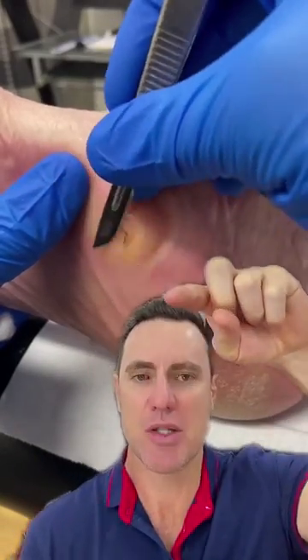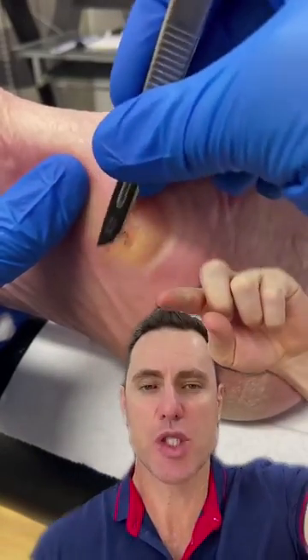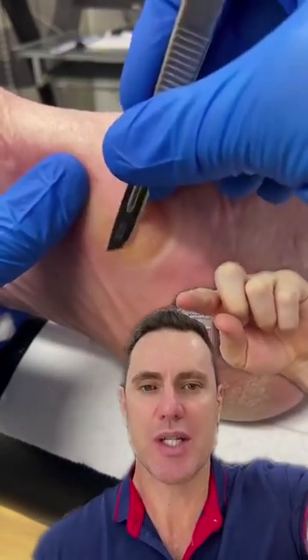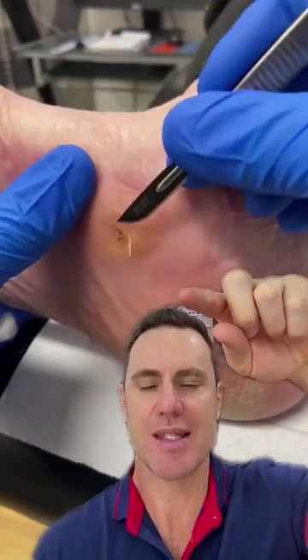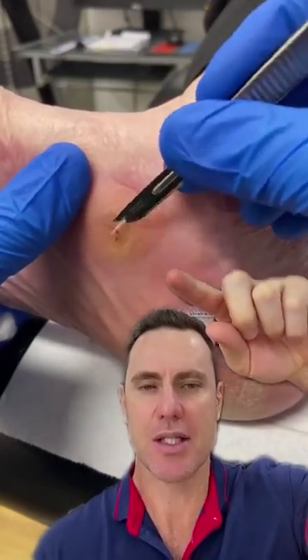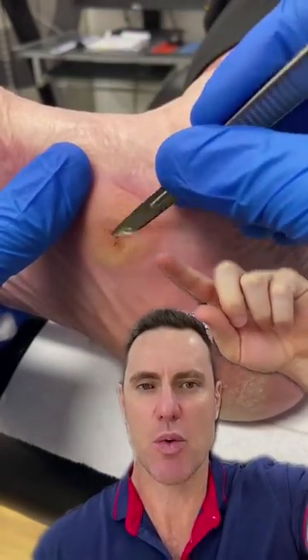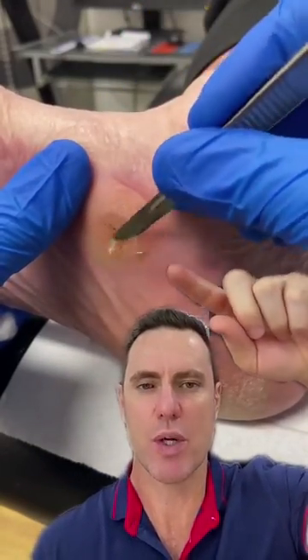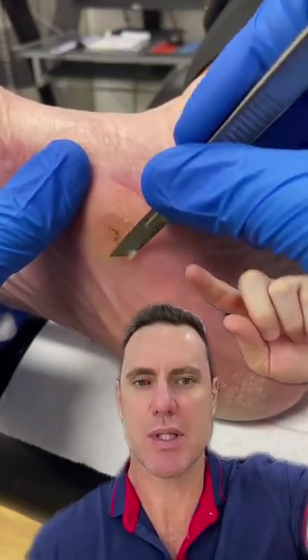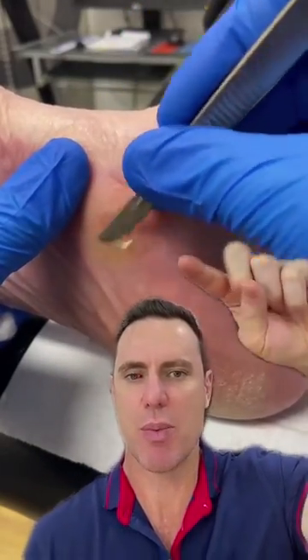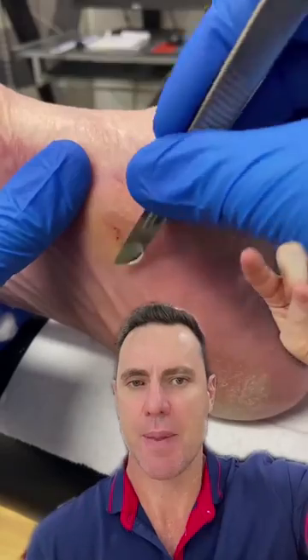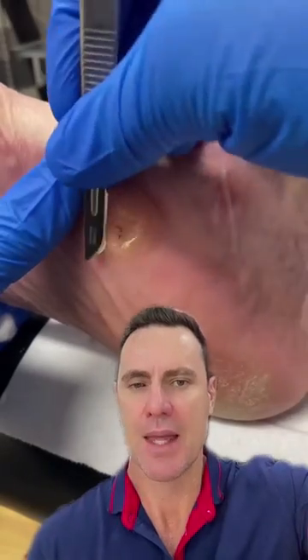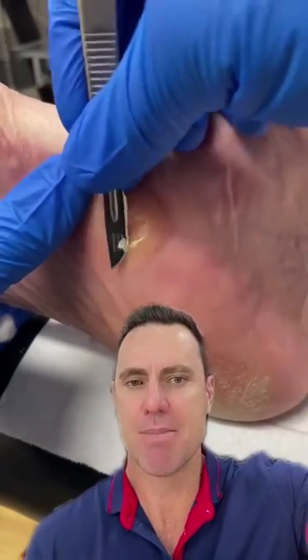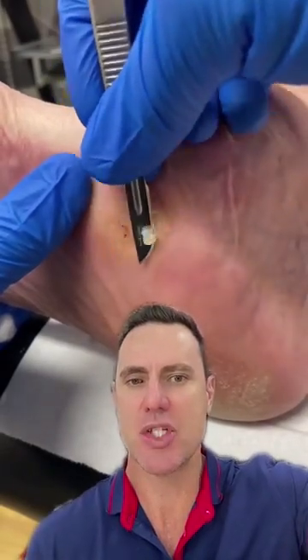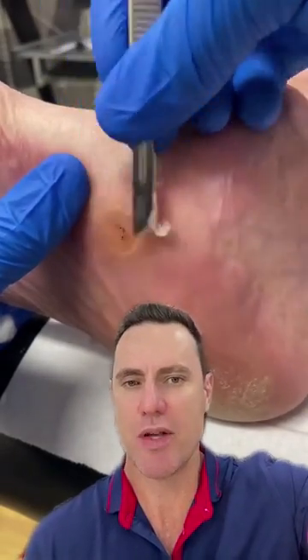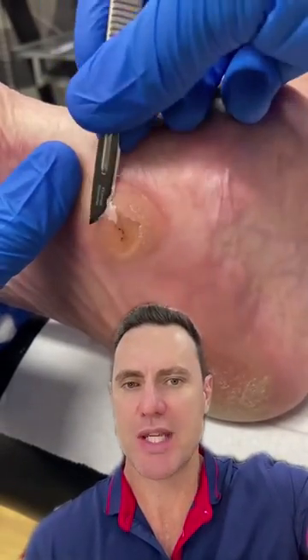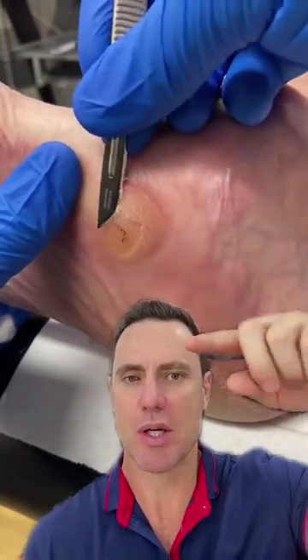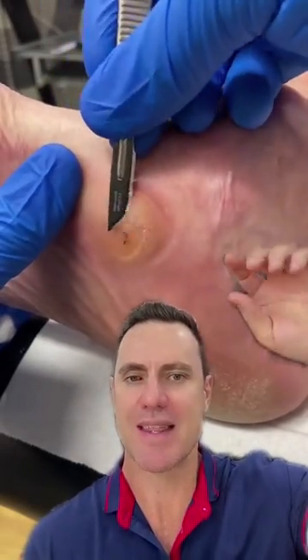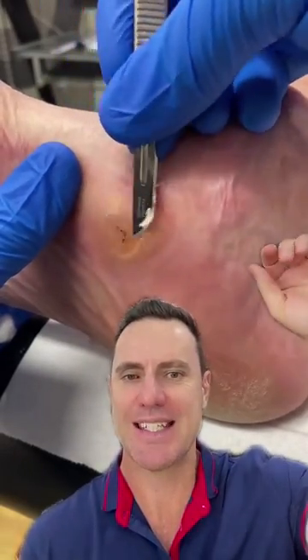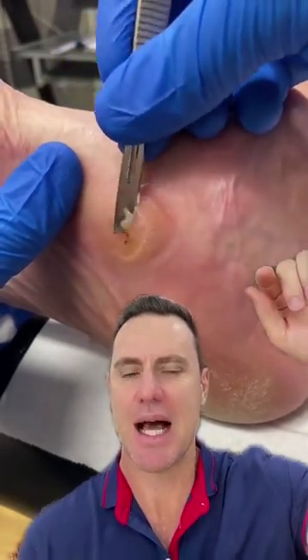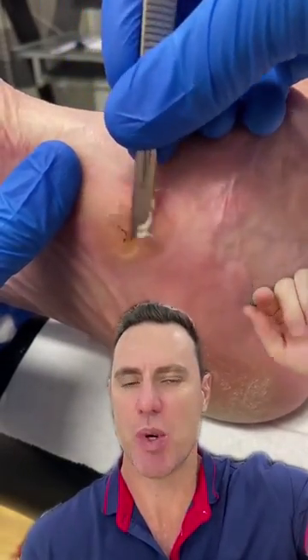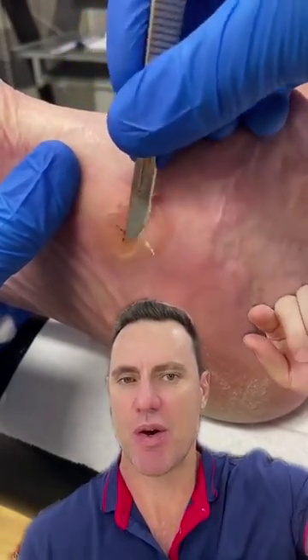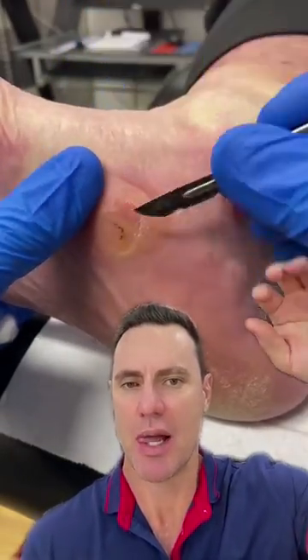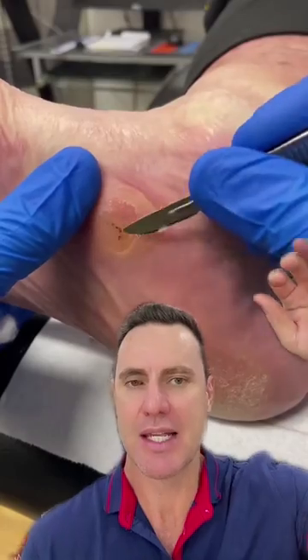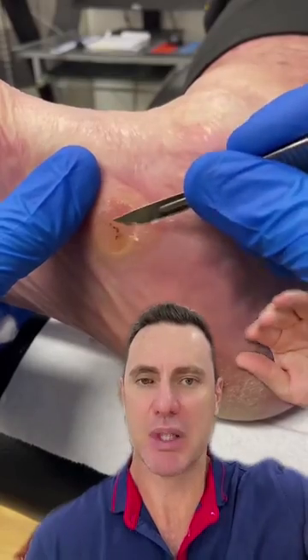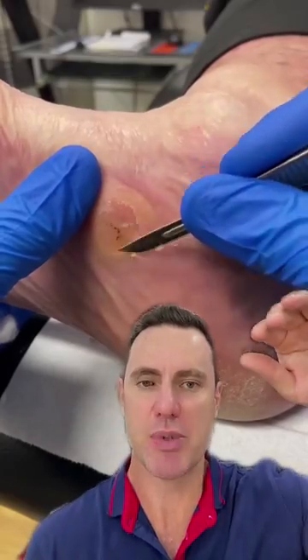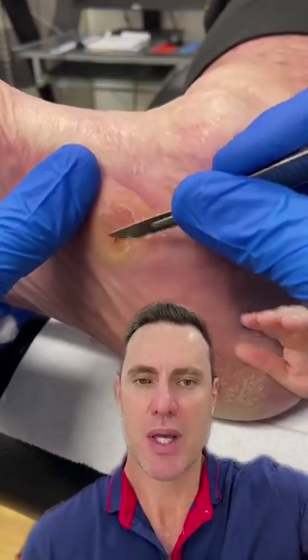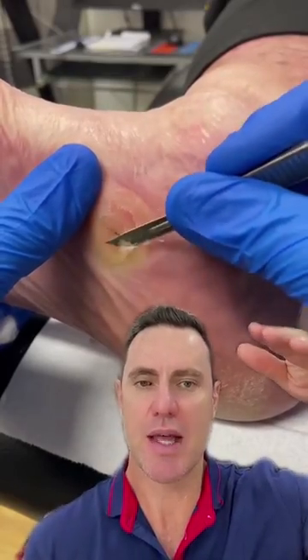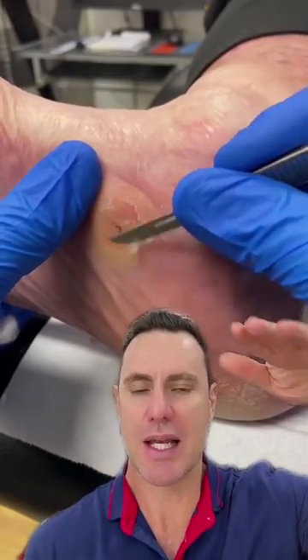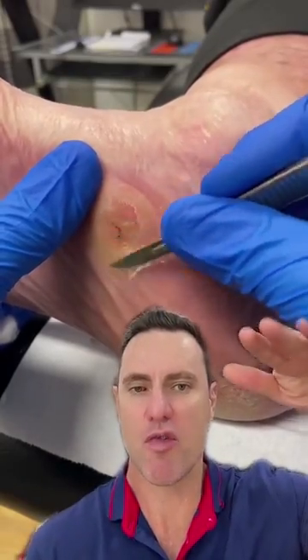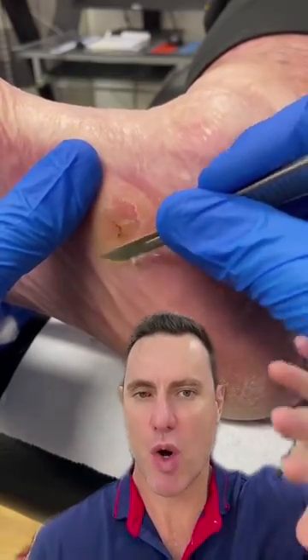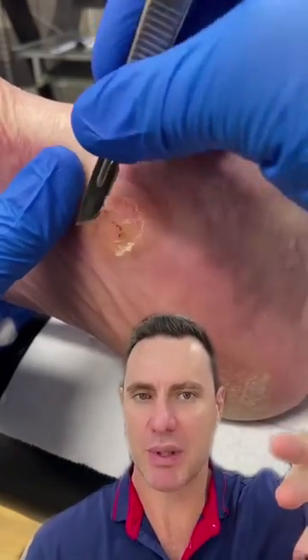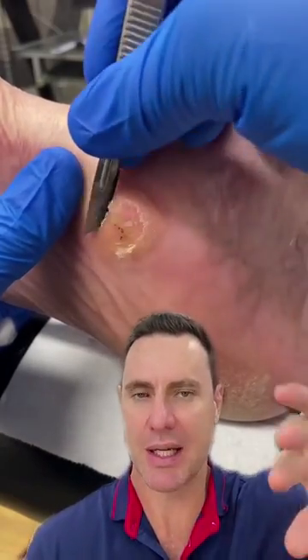Now it's an odd spot to get this callusing. What's happened to this poor patient is the major rear foot stabiliser, the tibialis posterior, has completely ruptured, so that's allowed her foot to roll completely in.